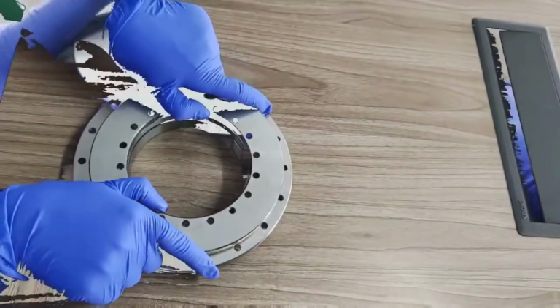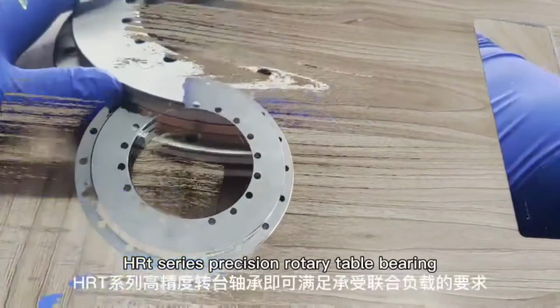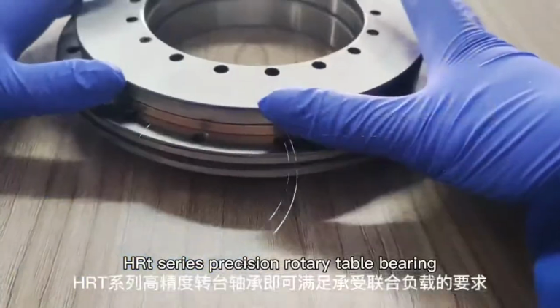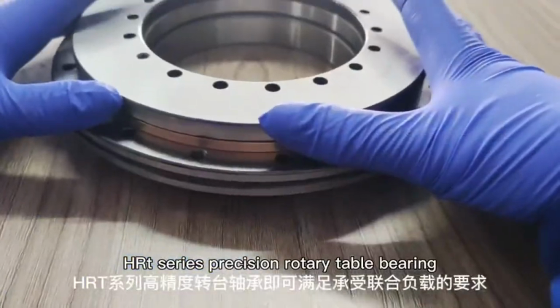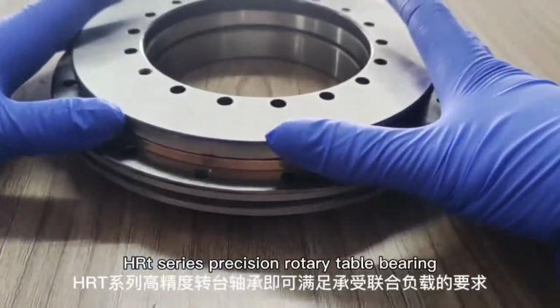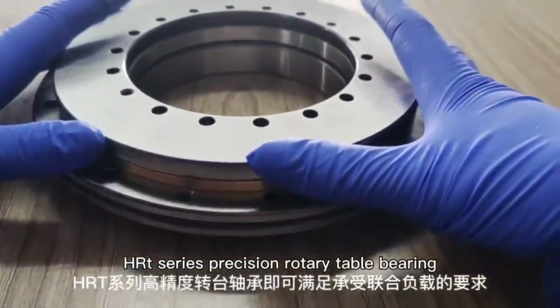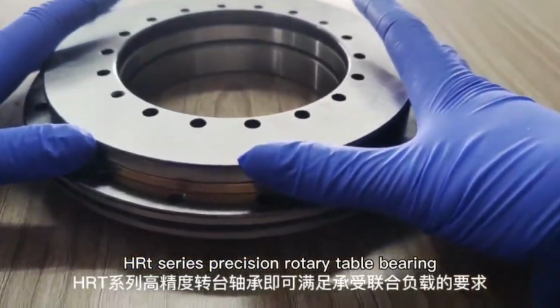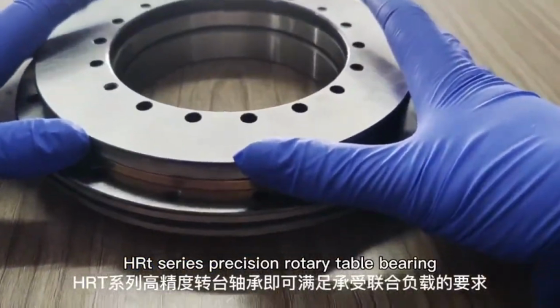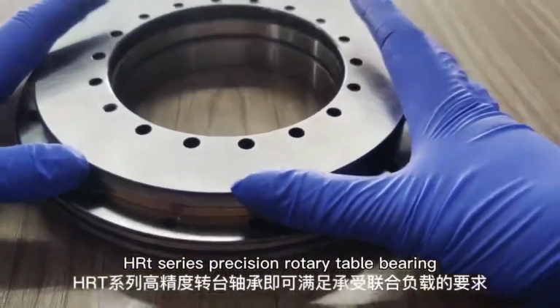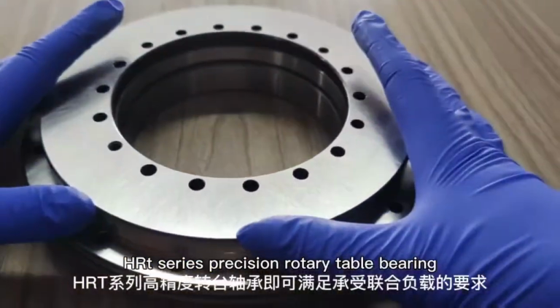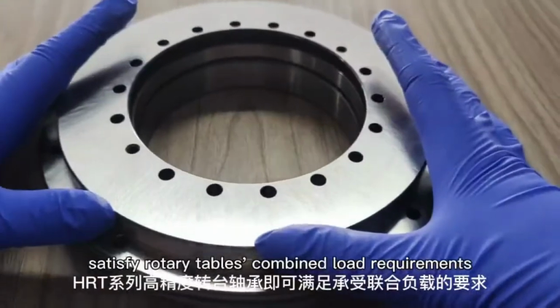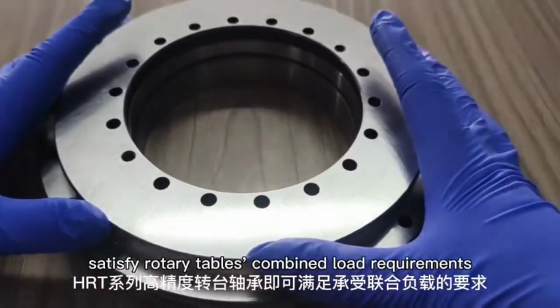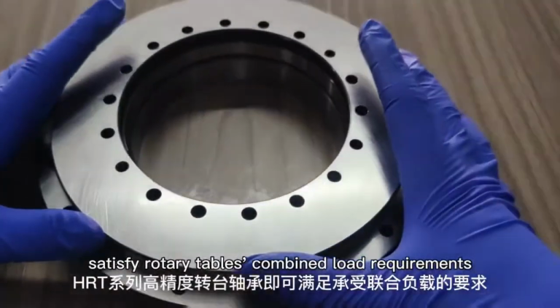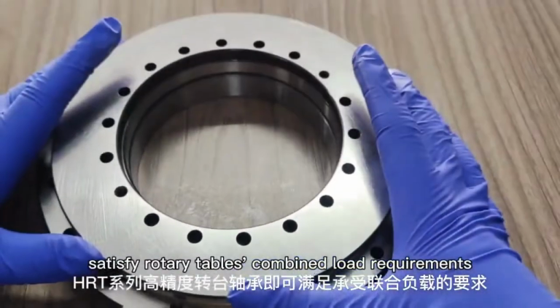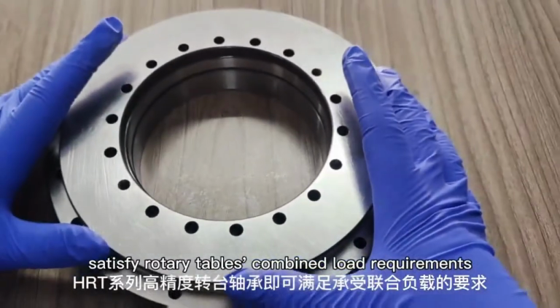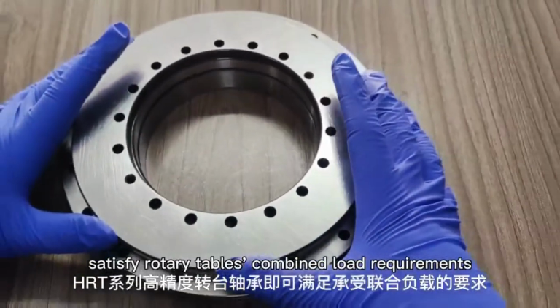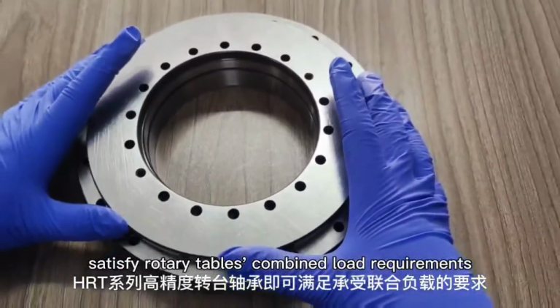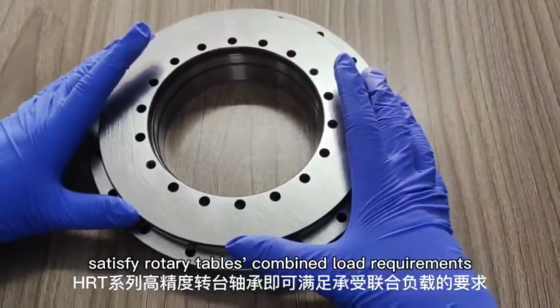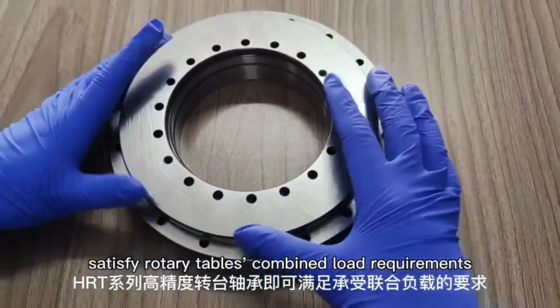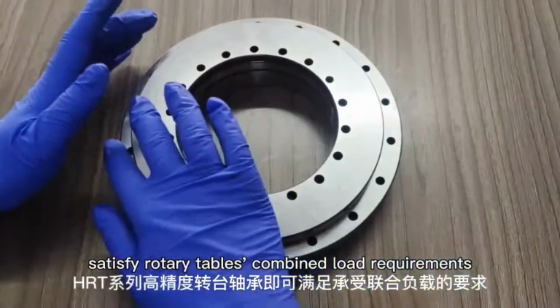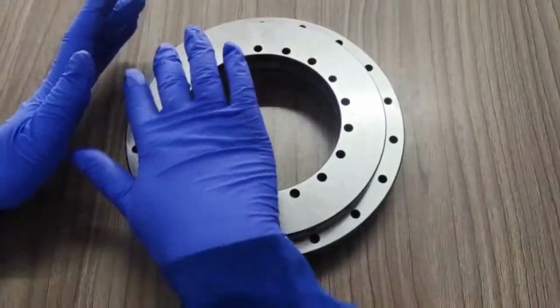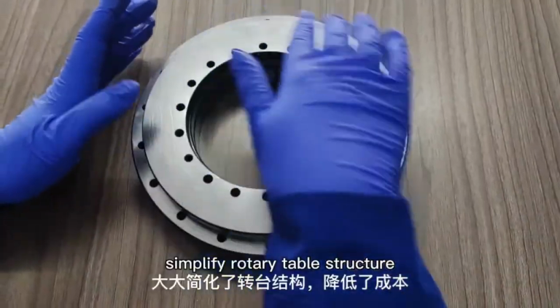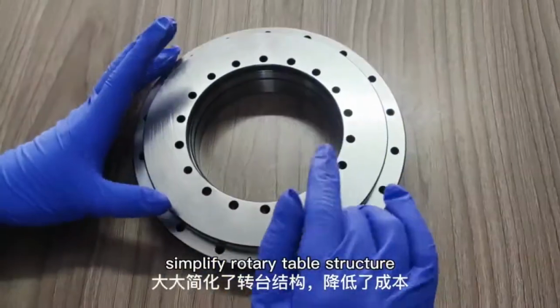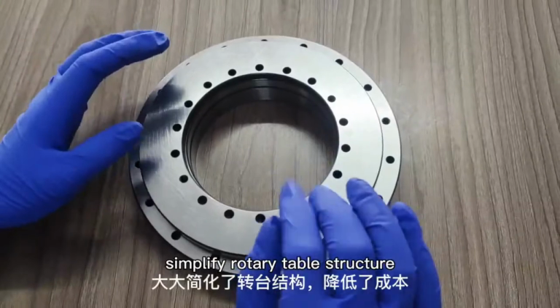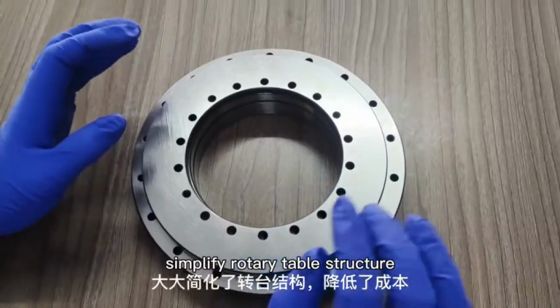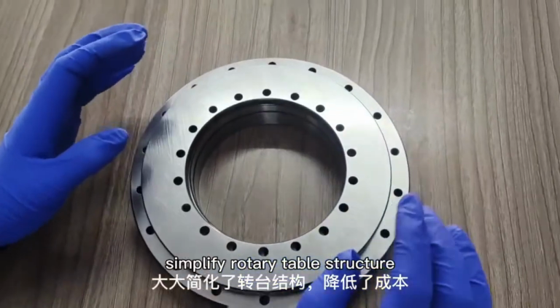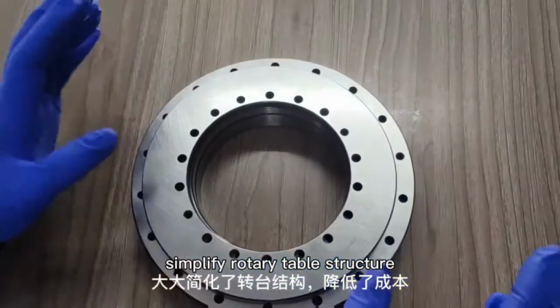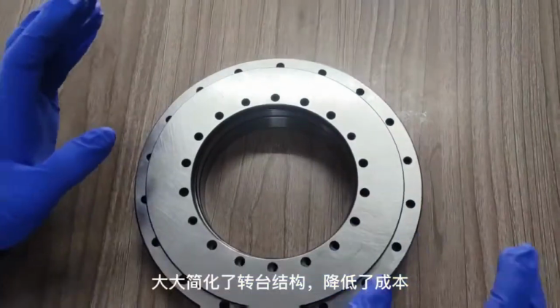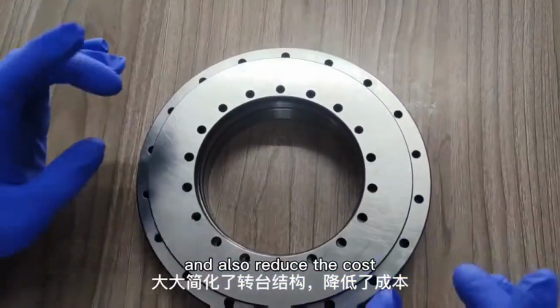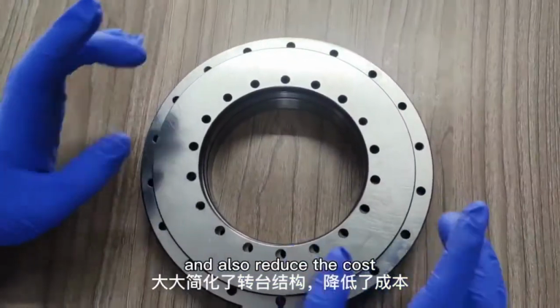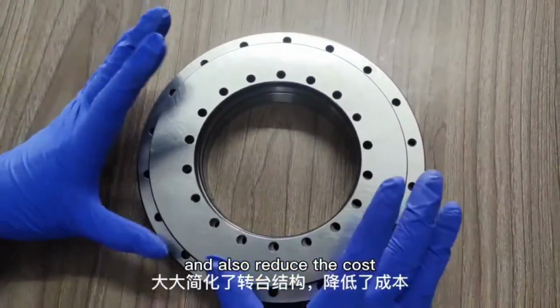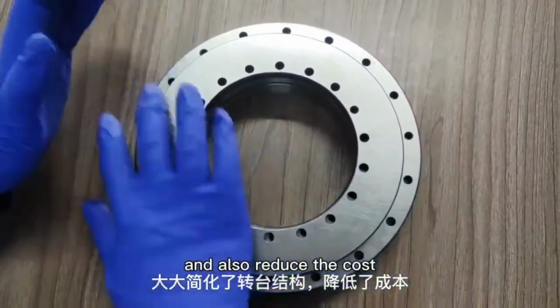HRT series precision rotary table bearings satisfy the rotary table's combined load requirements, simplify the rotary table structure, and reduce cost.